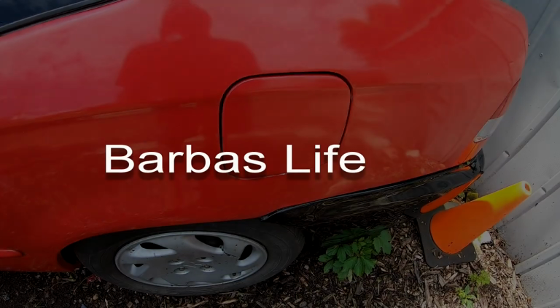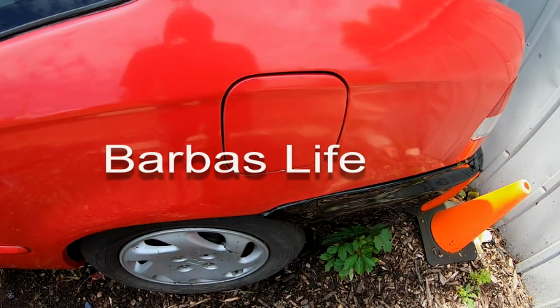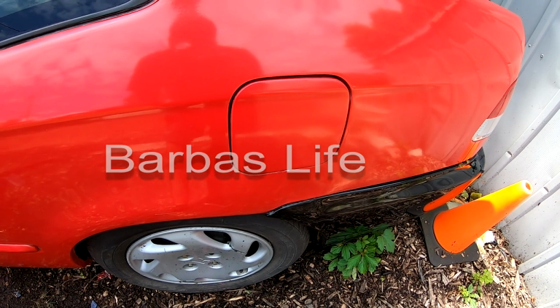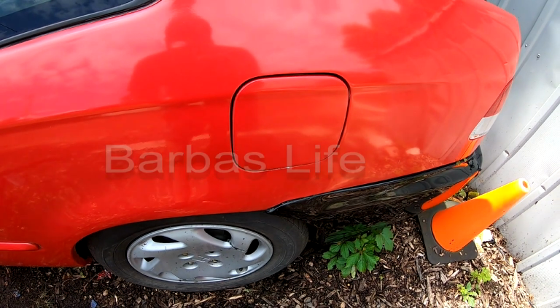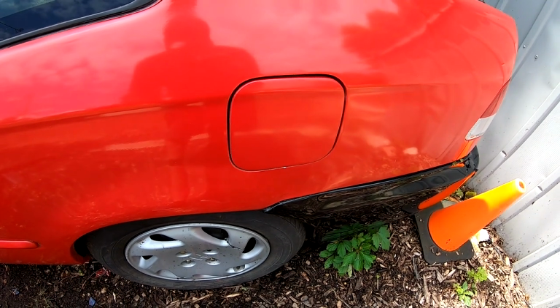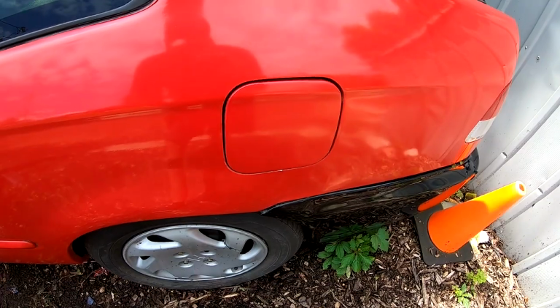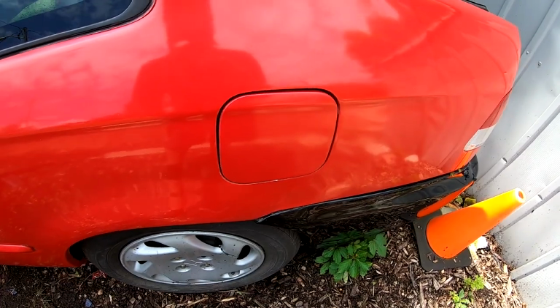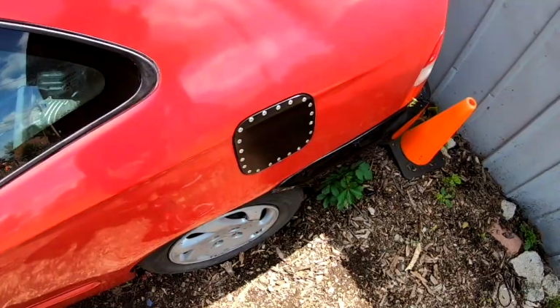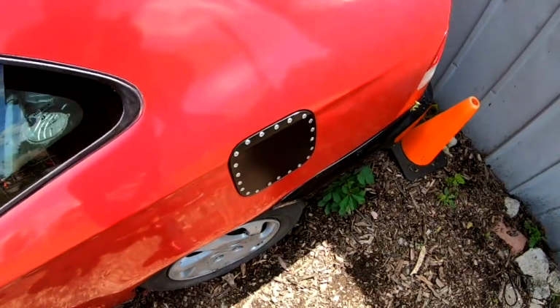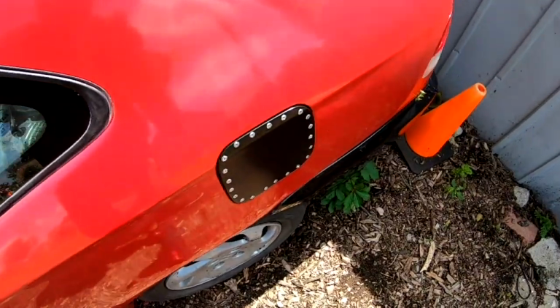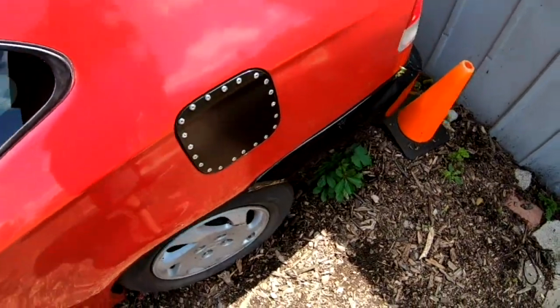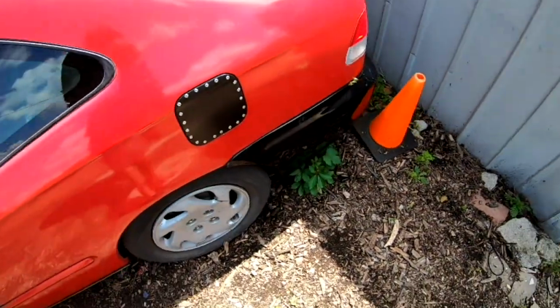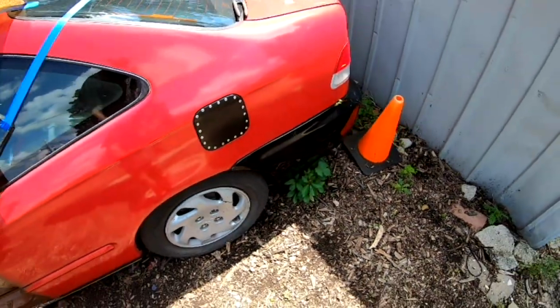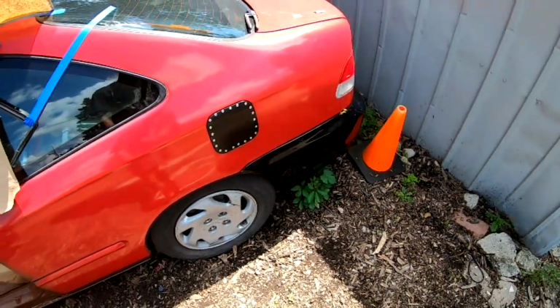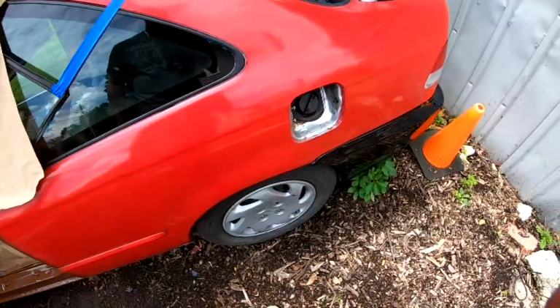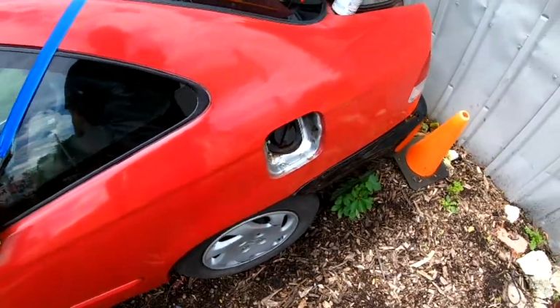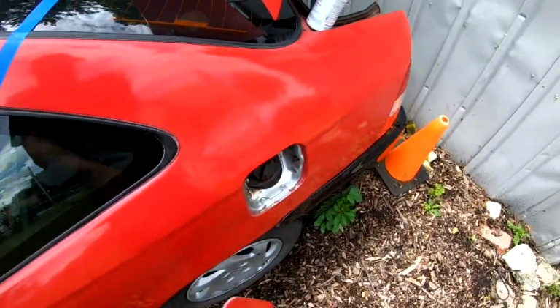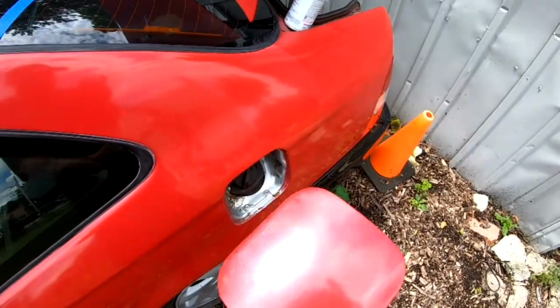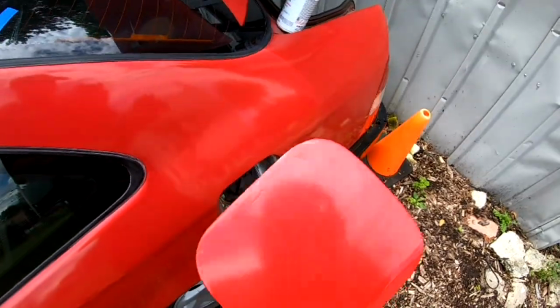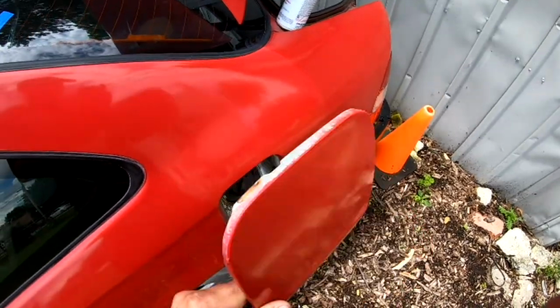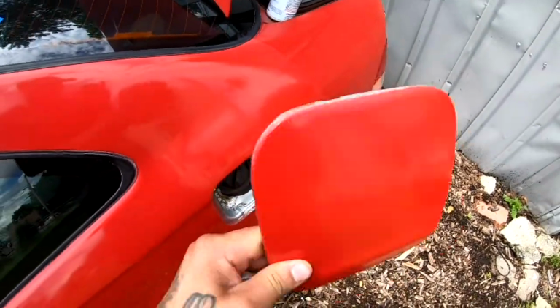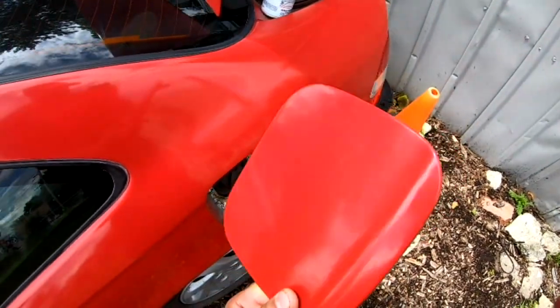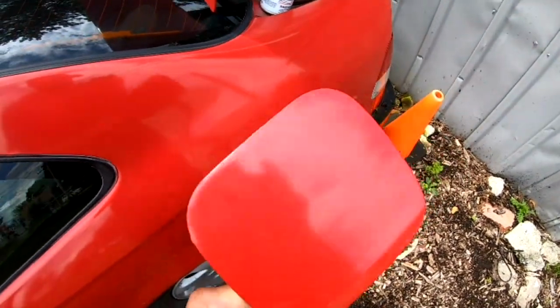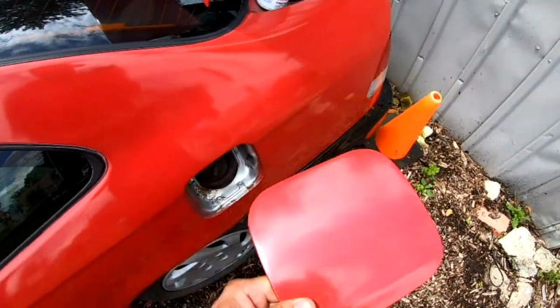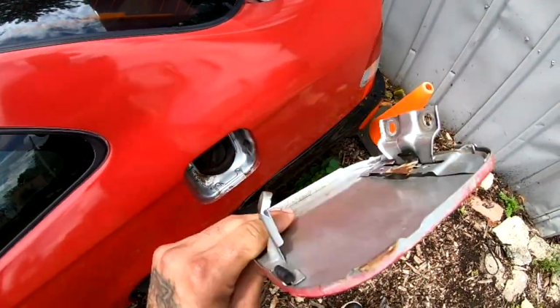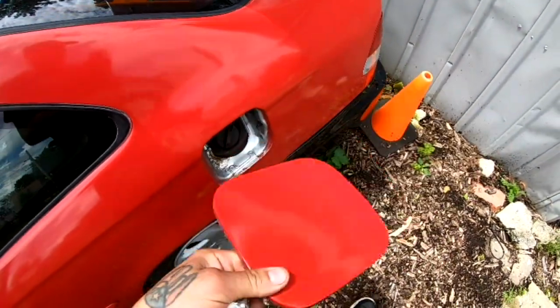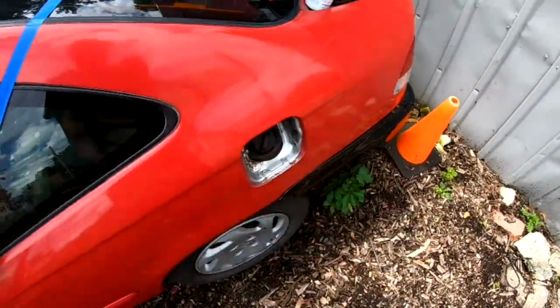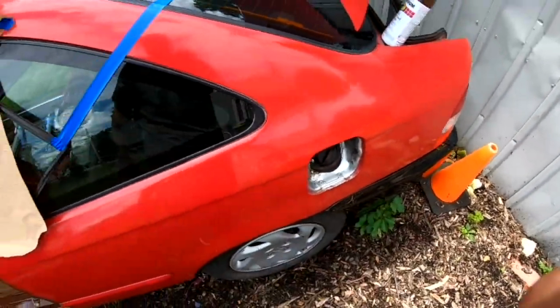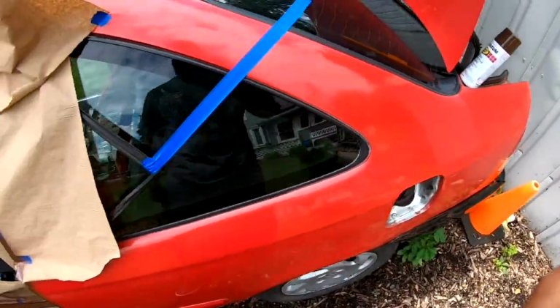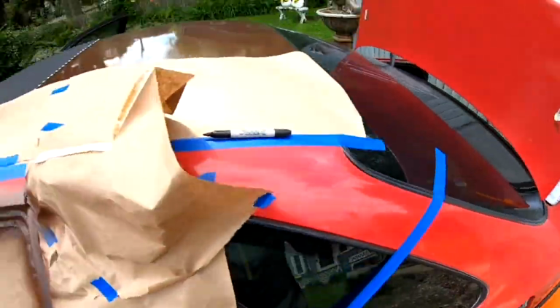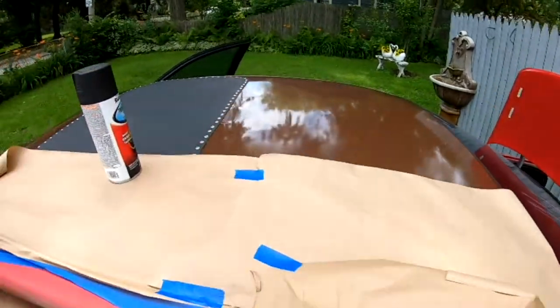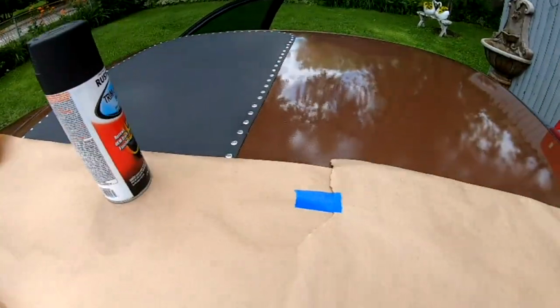In this video I'm gonna show you guys how I went from this to this. There is no point in what I'm about to do with this gas door — I just wanted to match my roof.